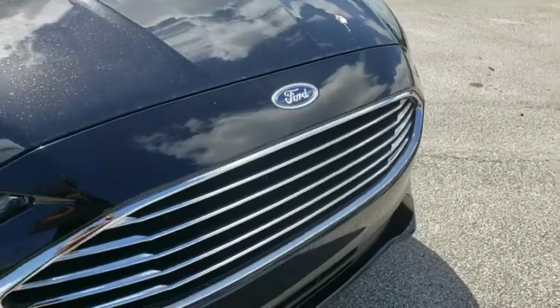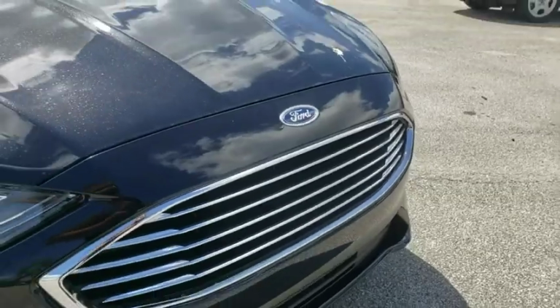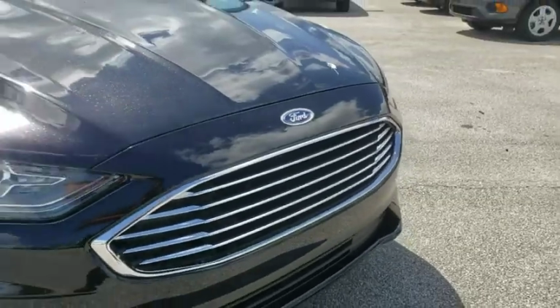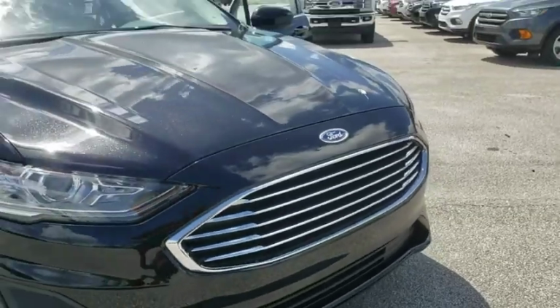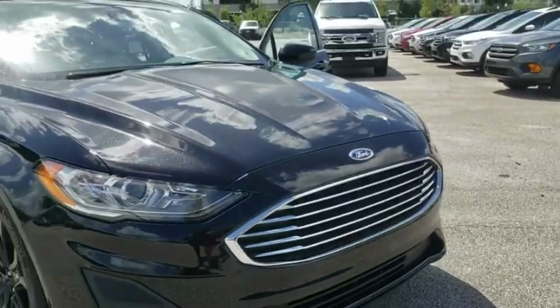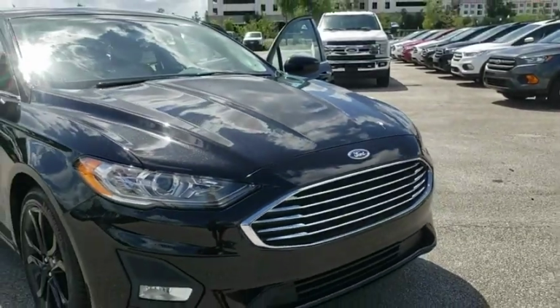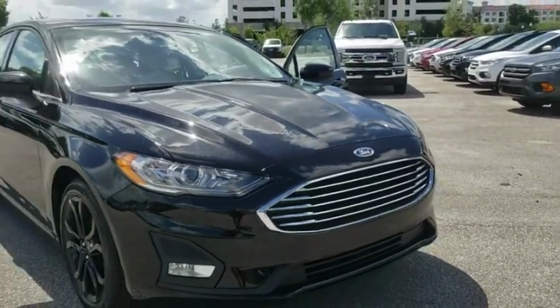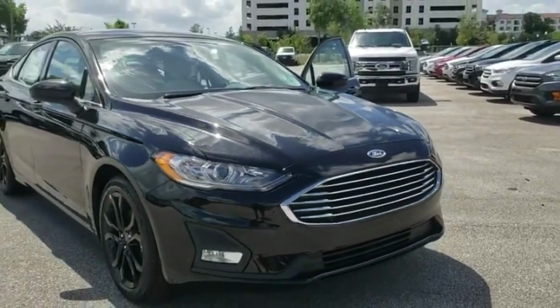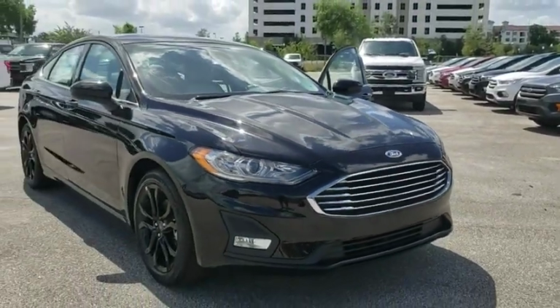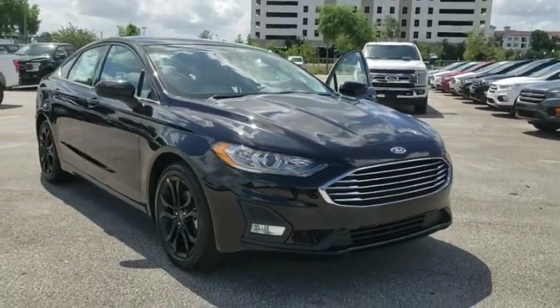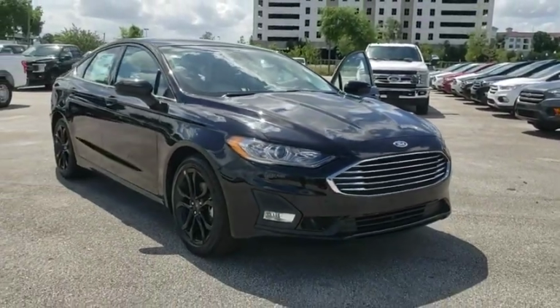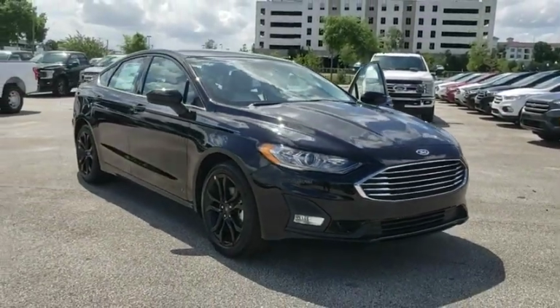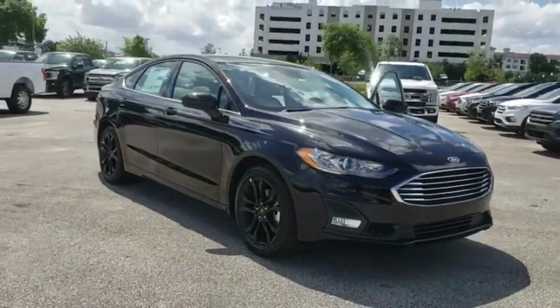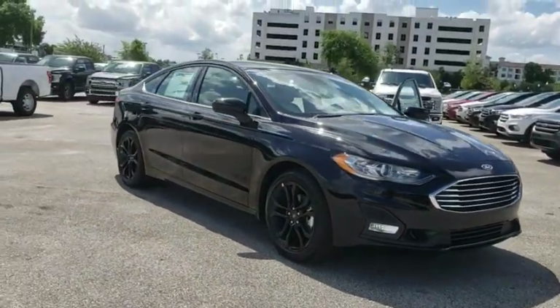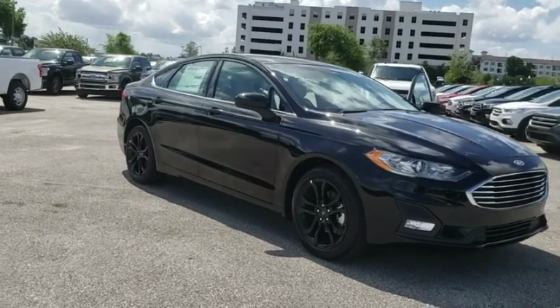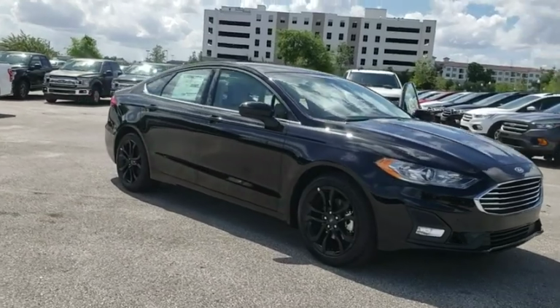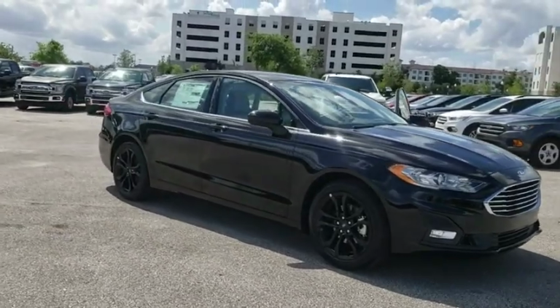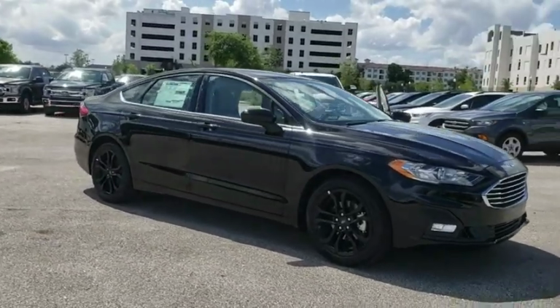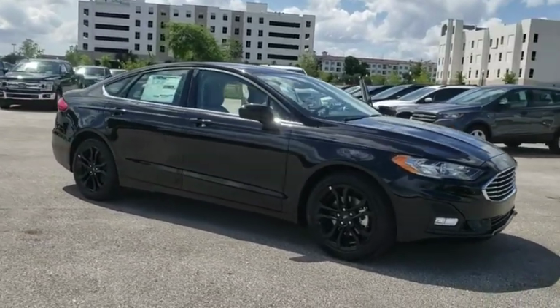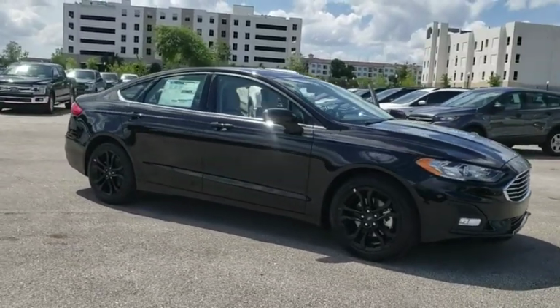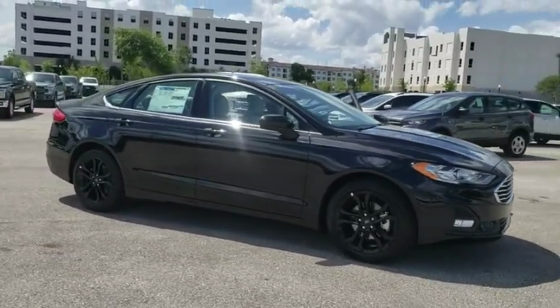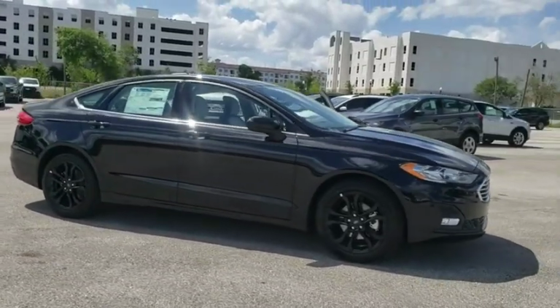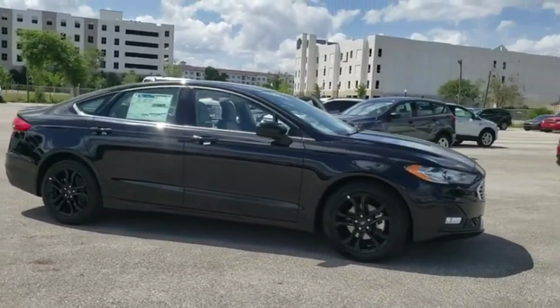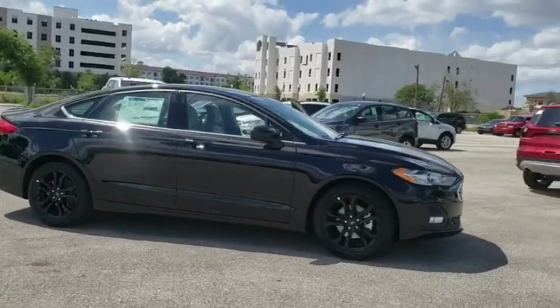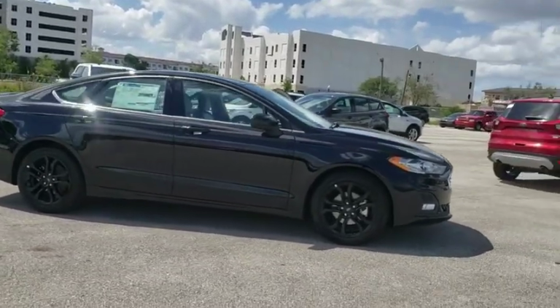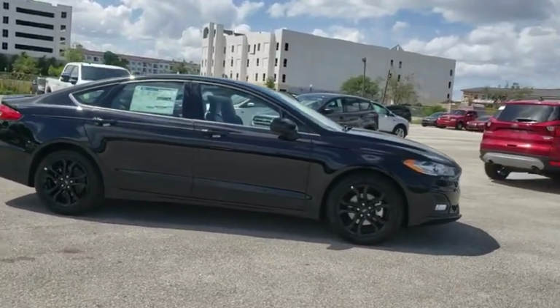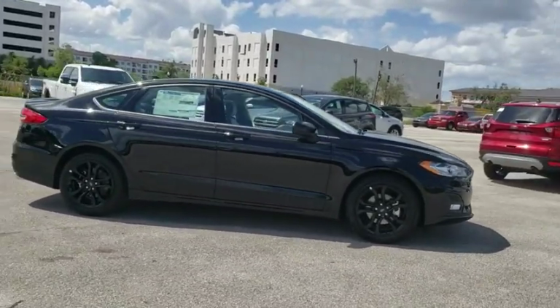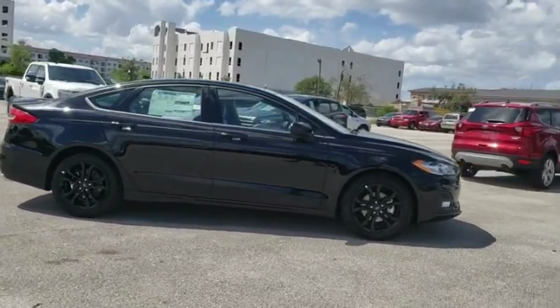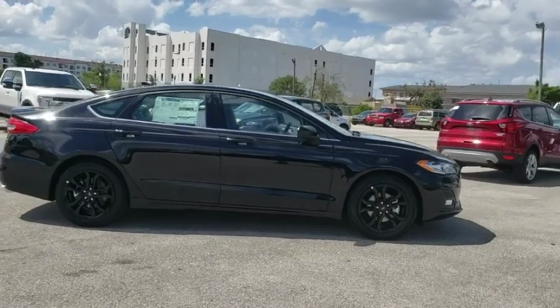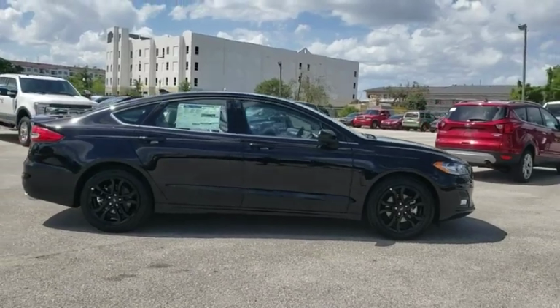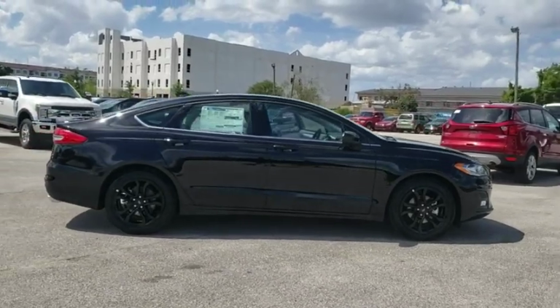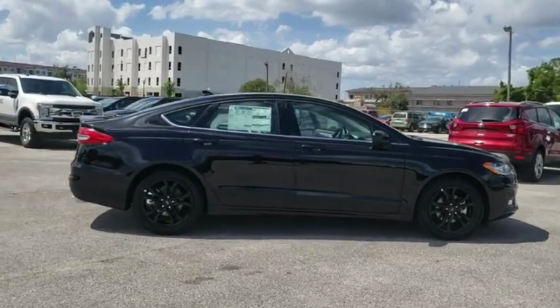2019 Ford Fusion. You can have both impressive power and great economy in a Fusion. This vehicle has less than 100 miles. Here are some of this vehicle's great options.